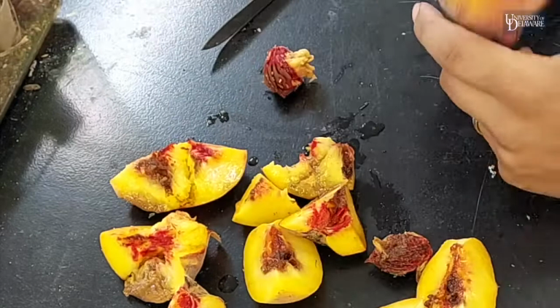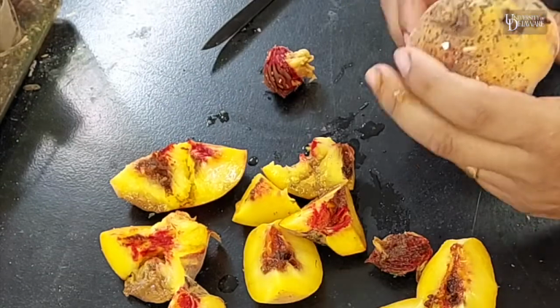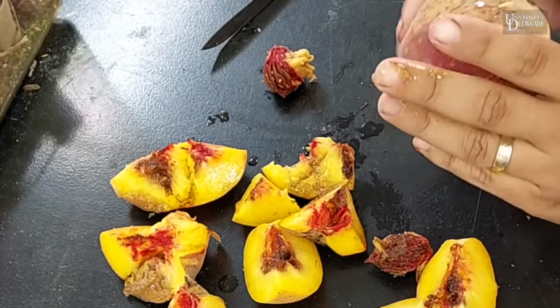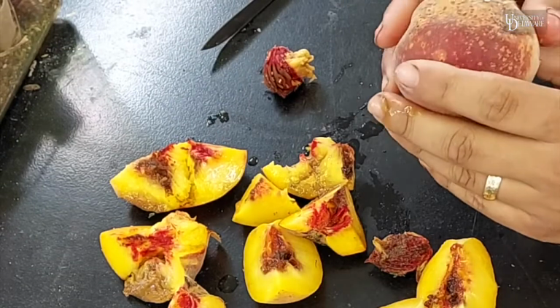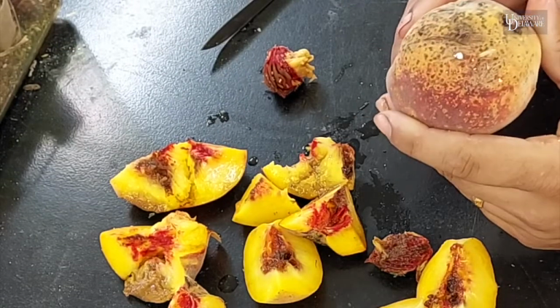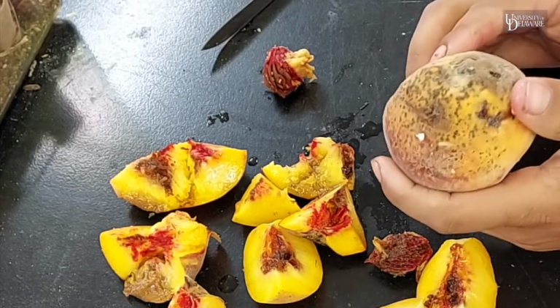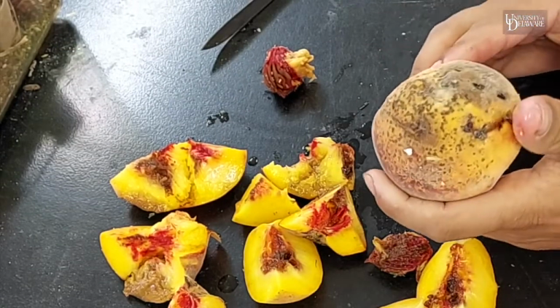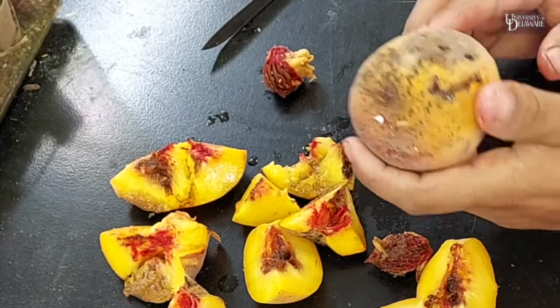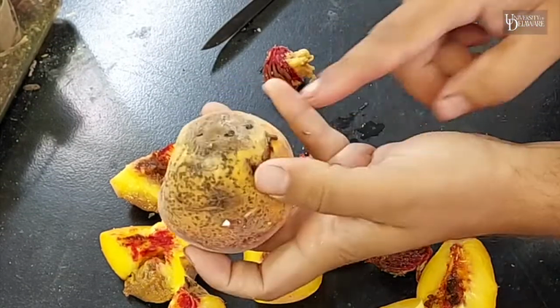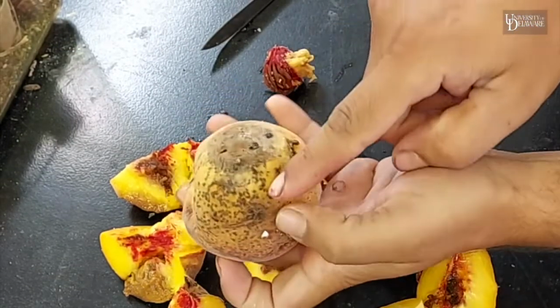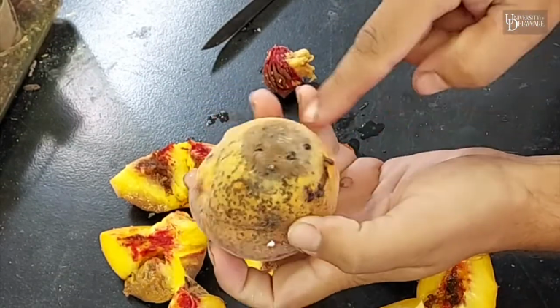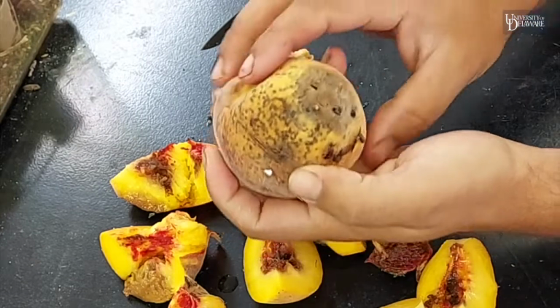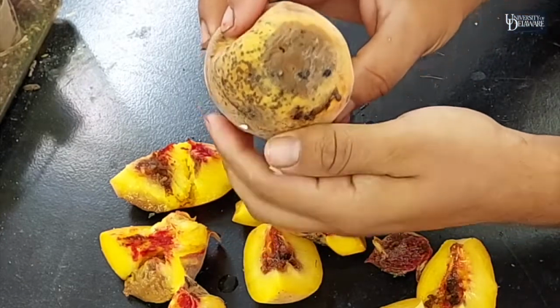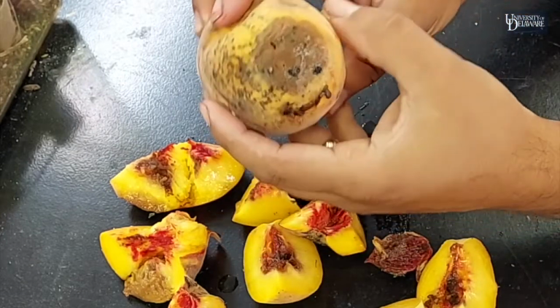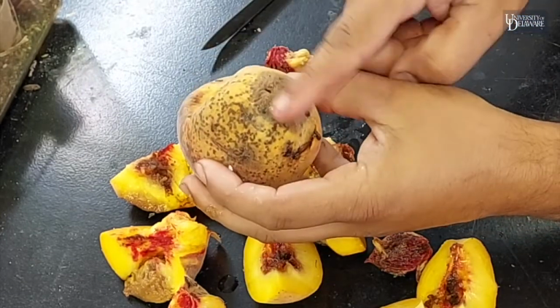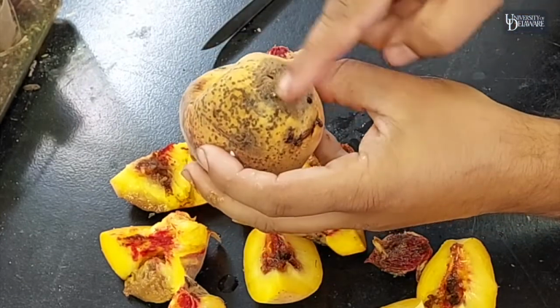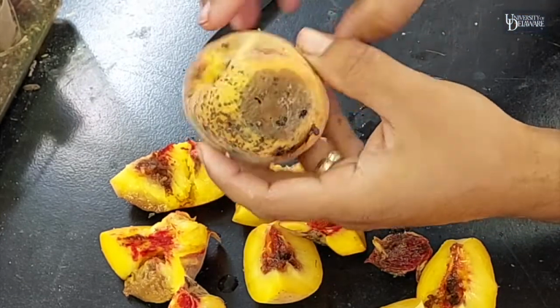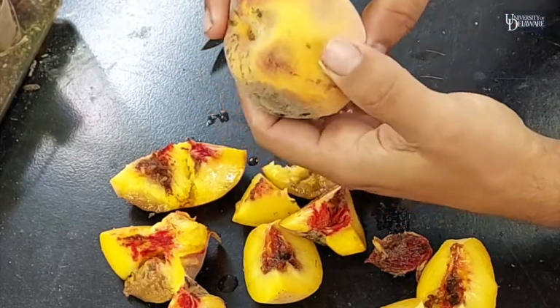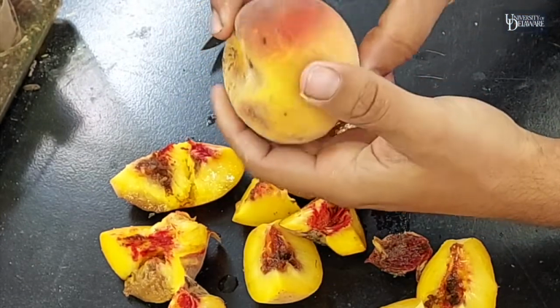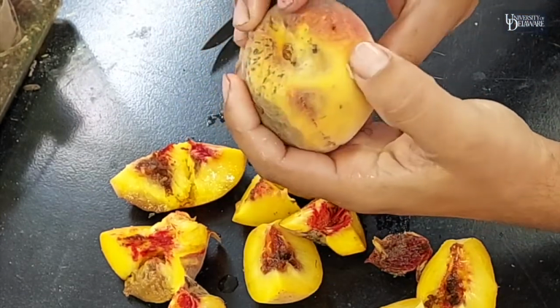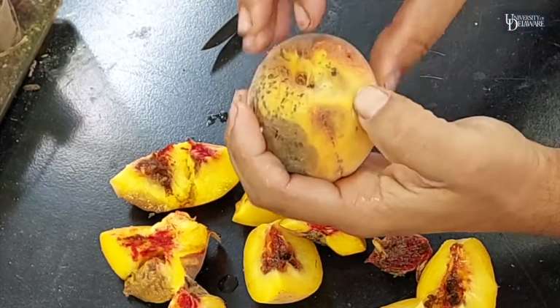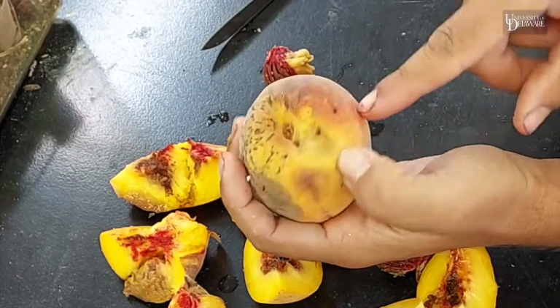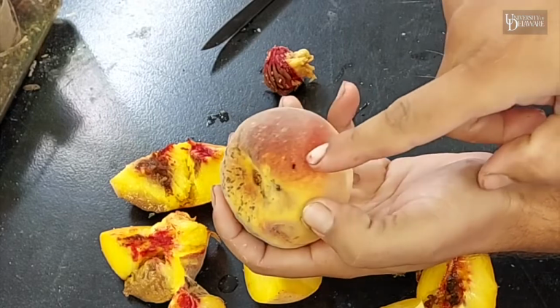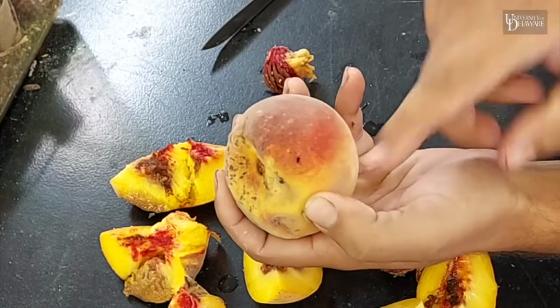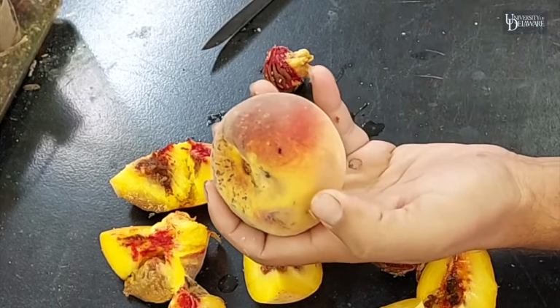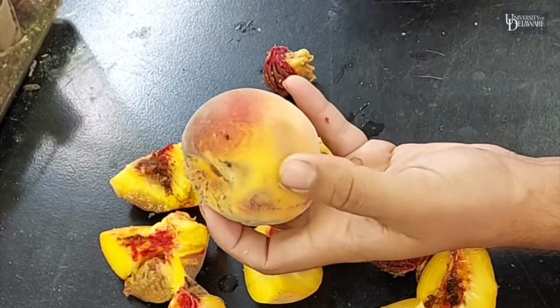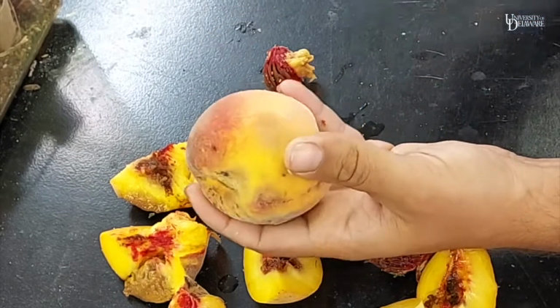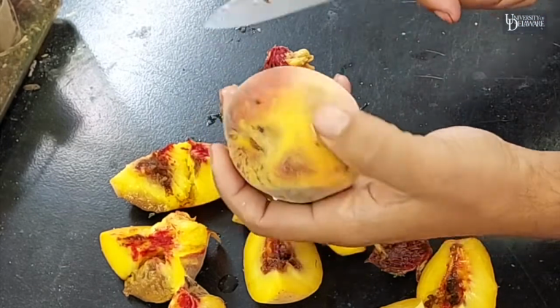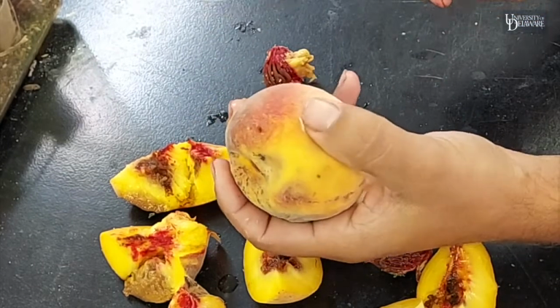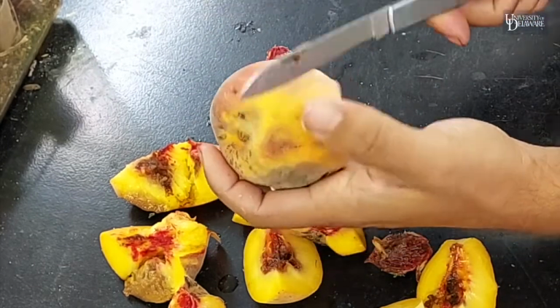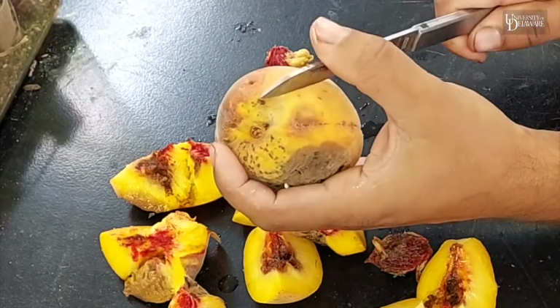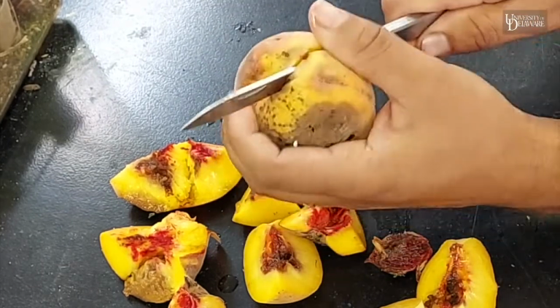This third peach I knew was infested because we had a lot of sapping here. This is a little patch of brown rot starting up. We've got some exit holes on the side. Some parts of the peach just feel squishy.